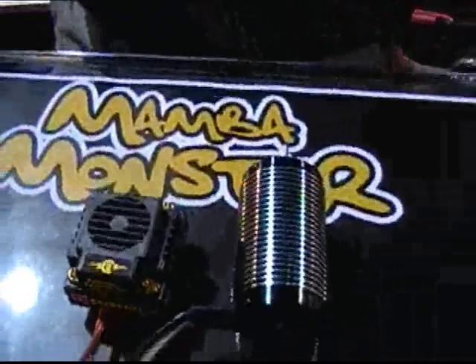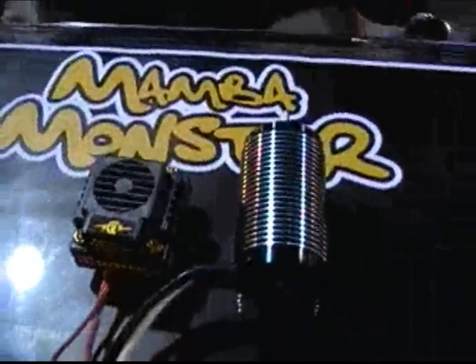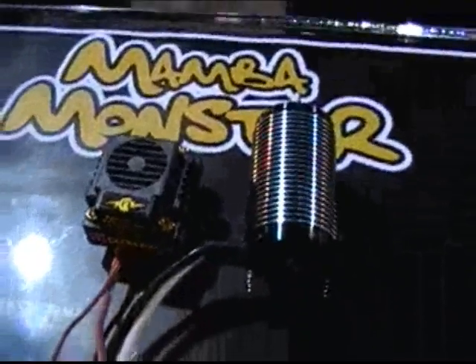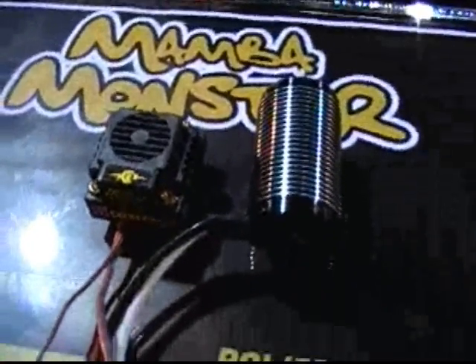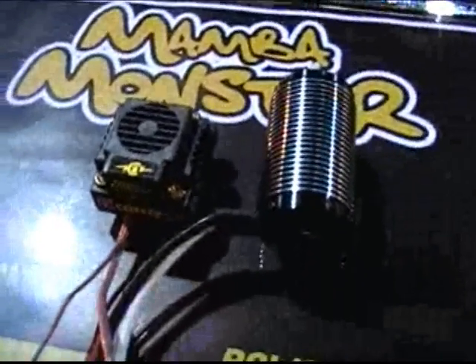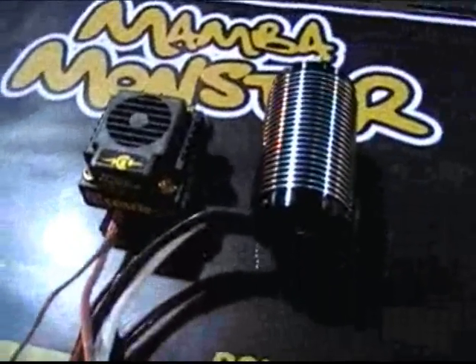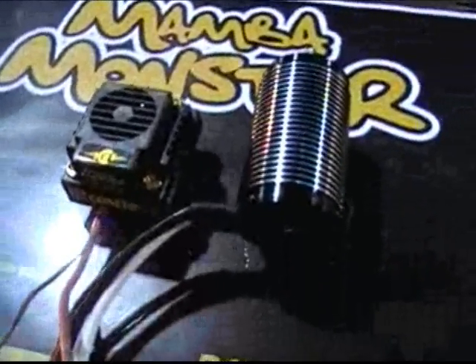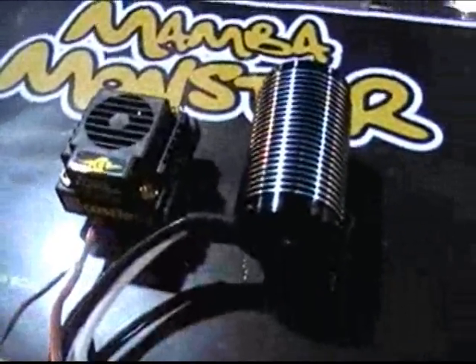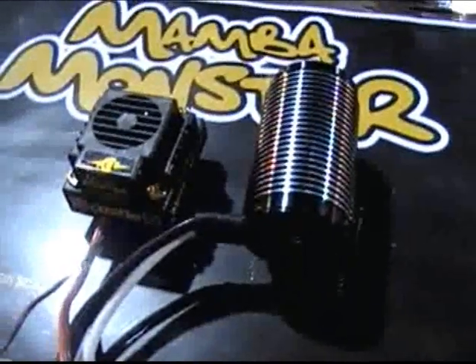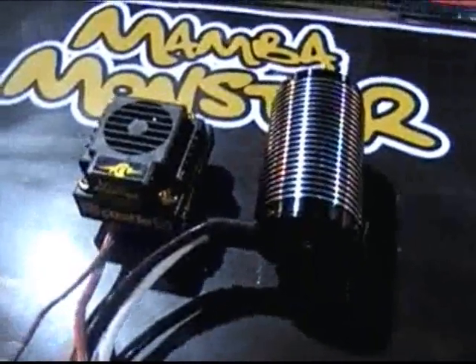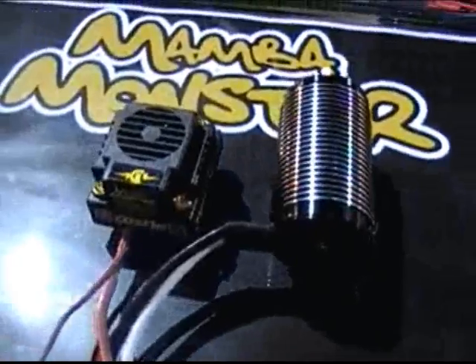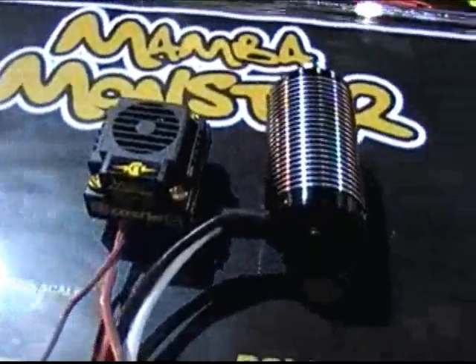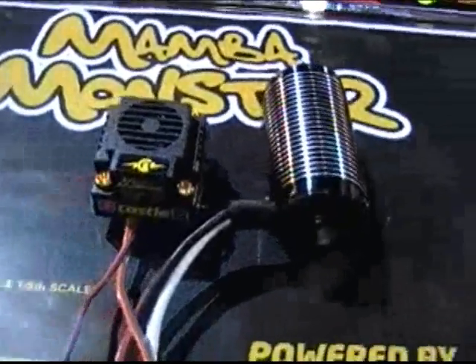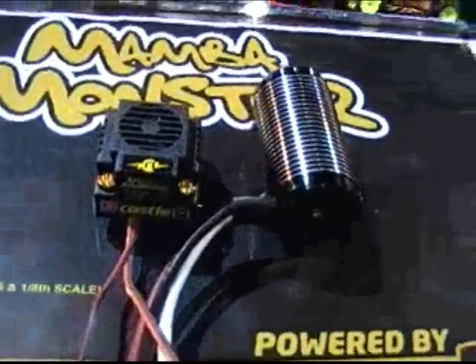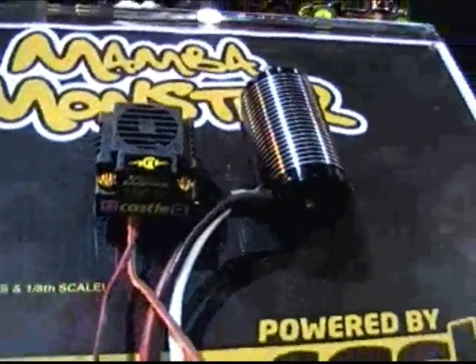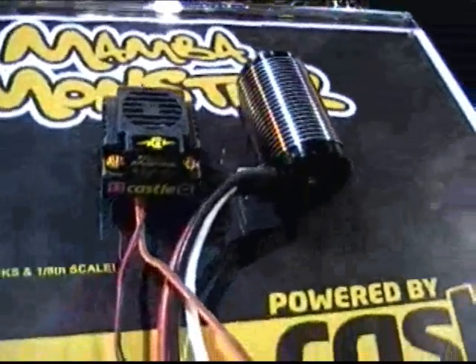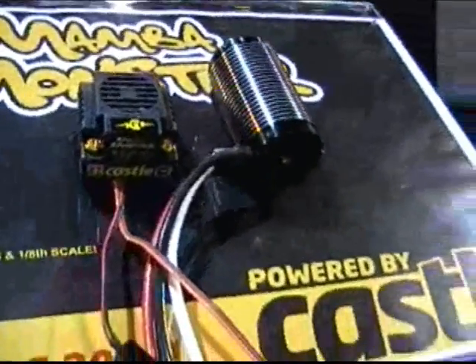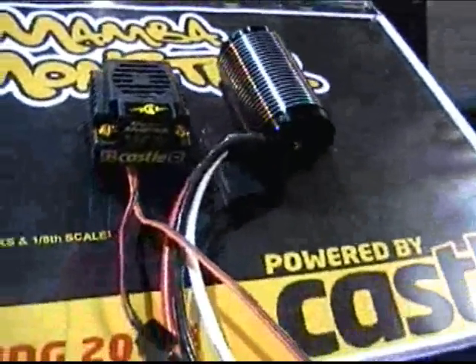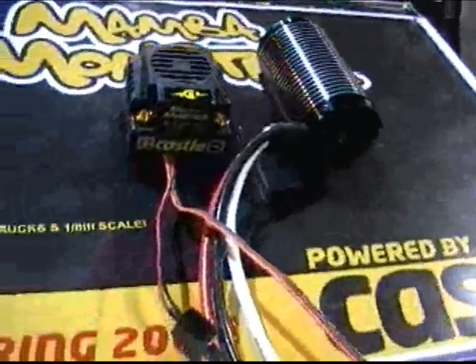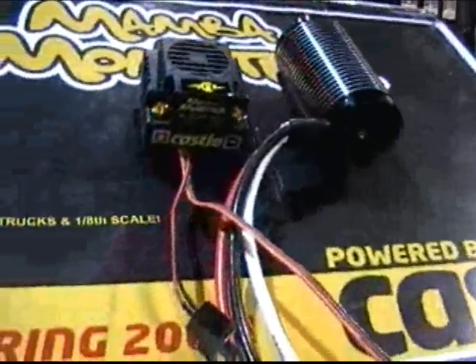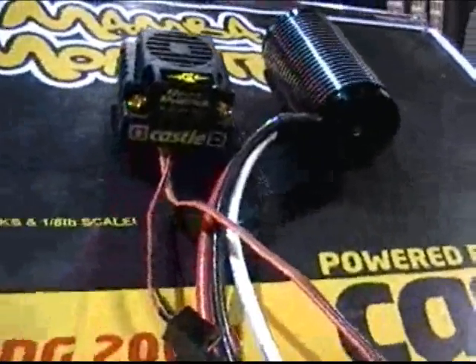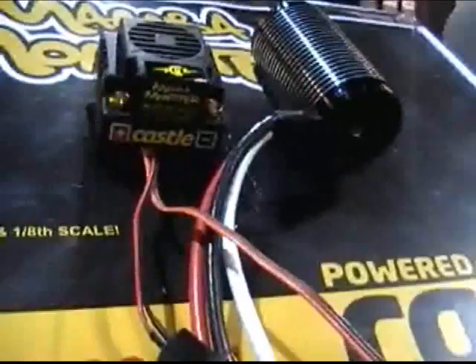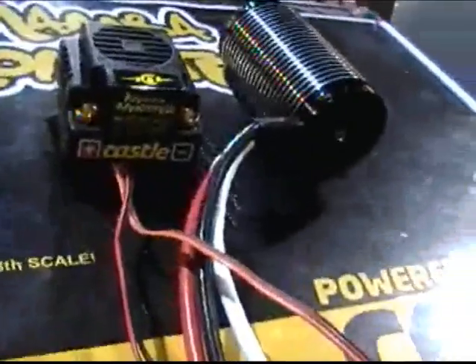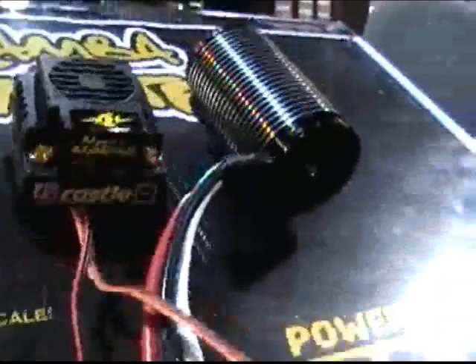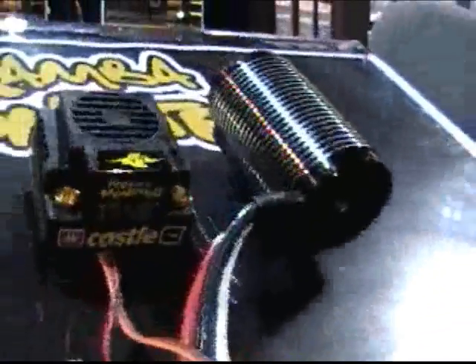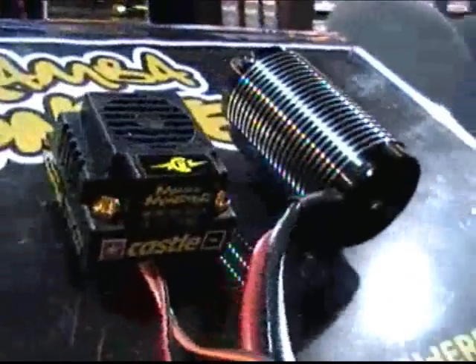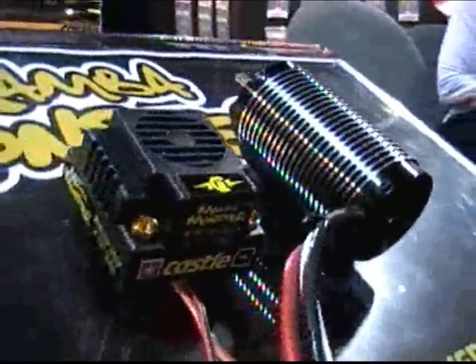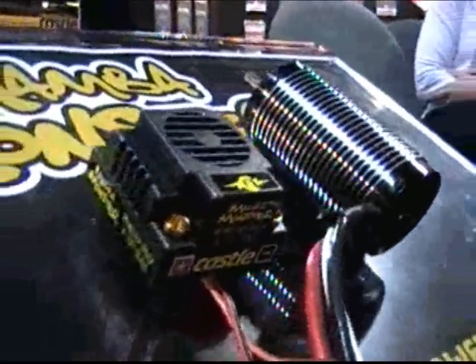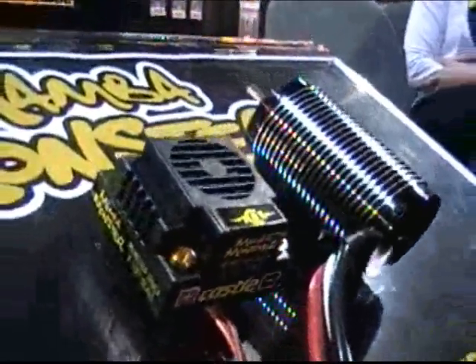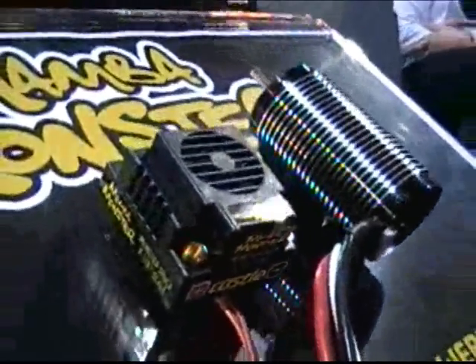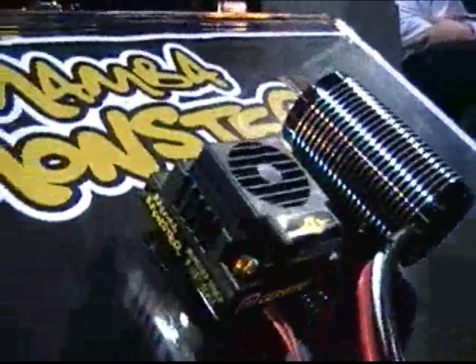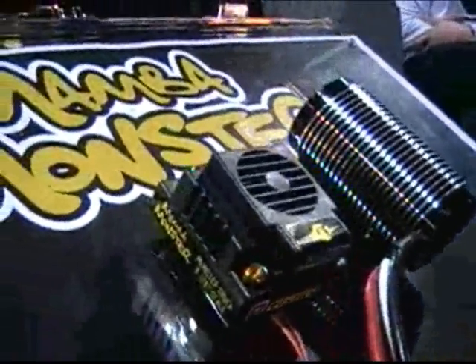The two of those are capable of powering just about any 10th scale monster truck, 8th scale buggy, or truggy. We'll also be making longer motors so any of you with 8th scale monster trucks will be able to drop the same system into your vehicle and run that as well.